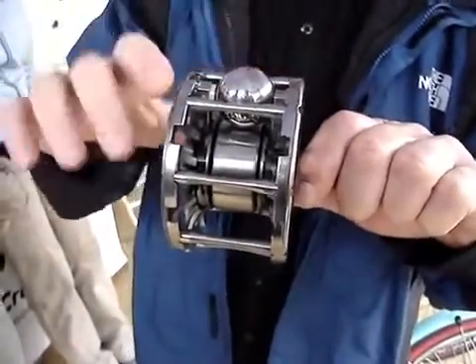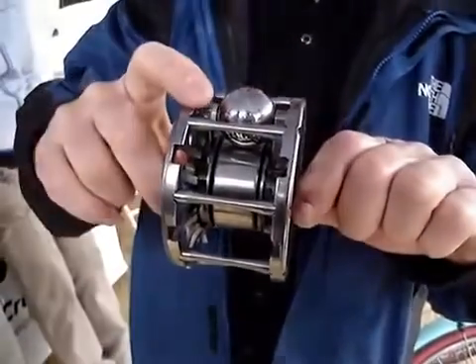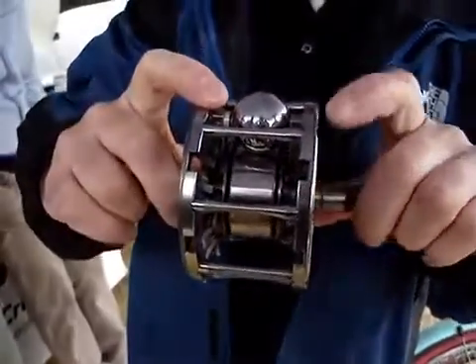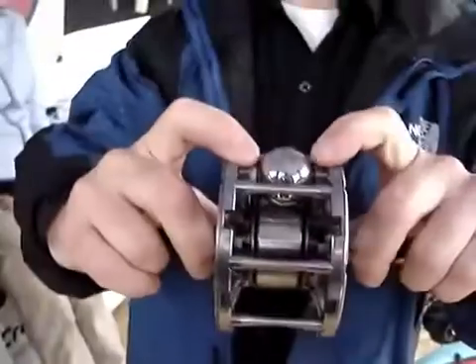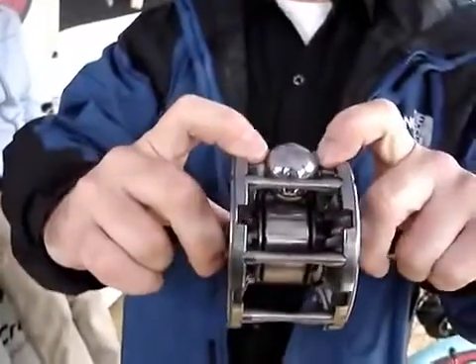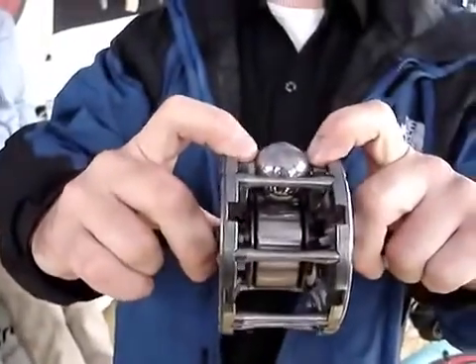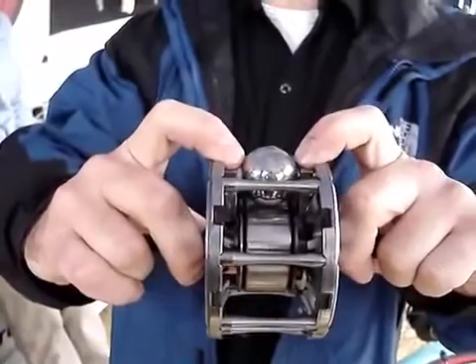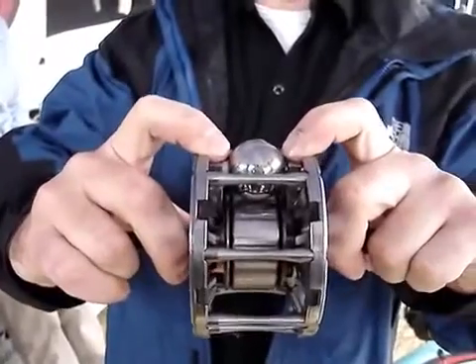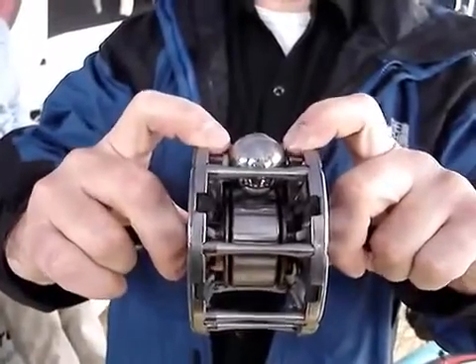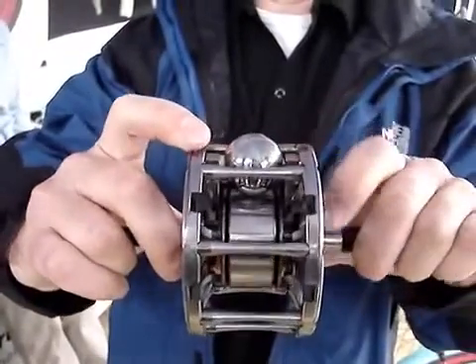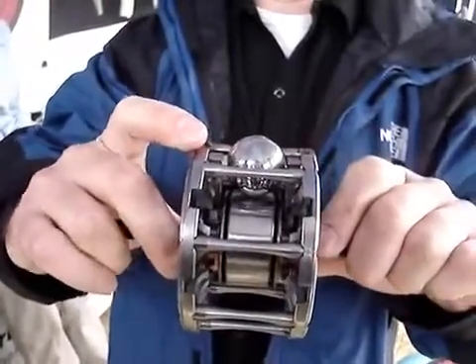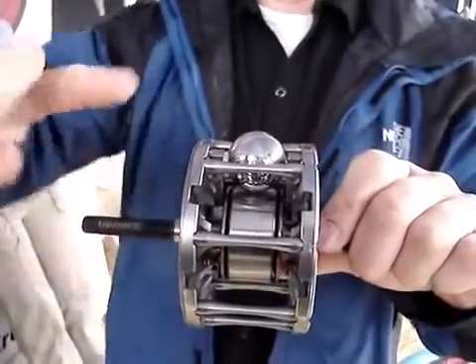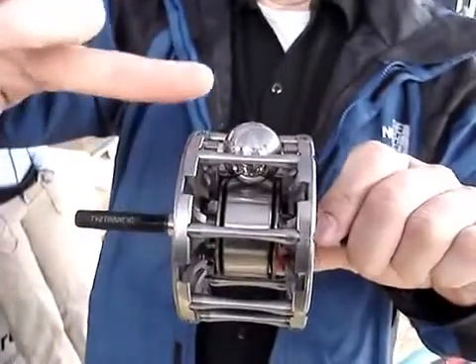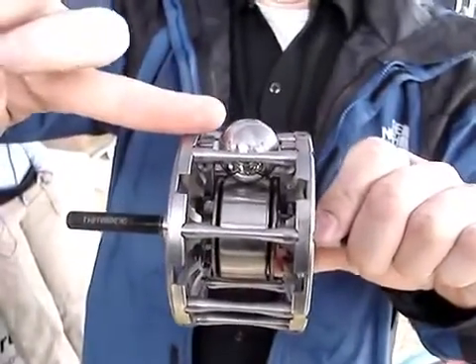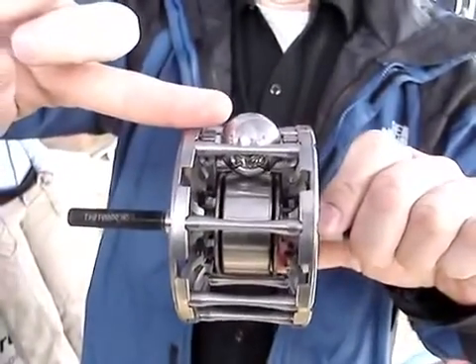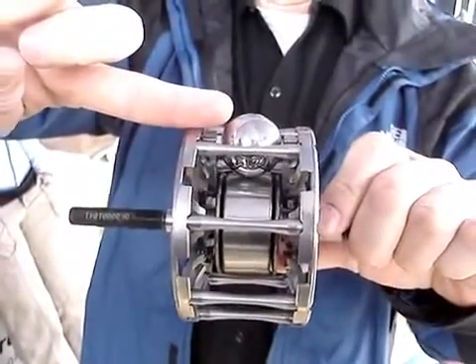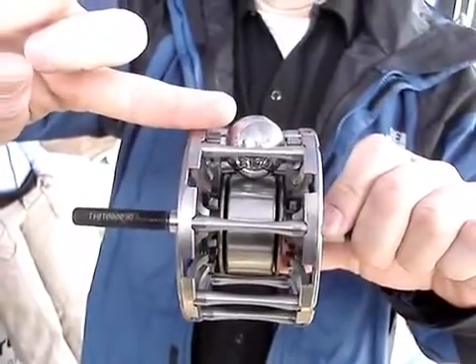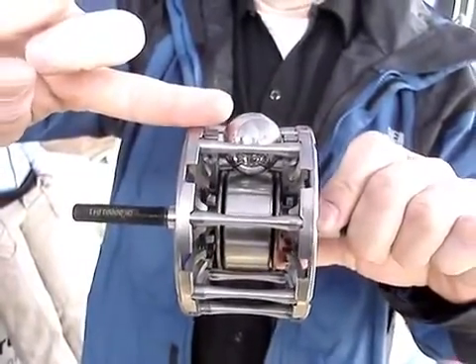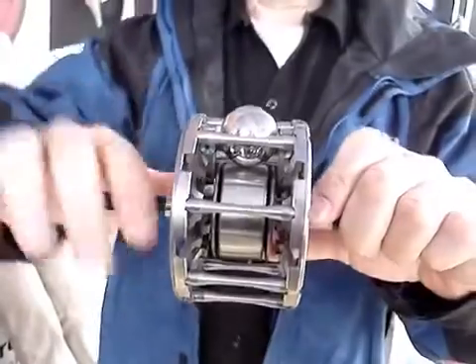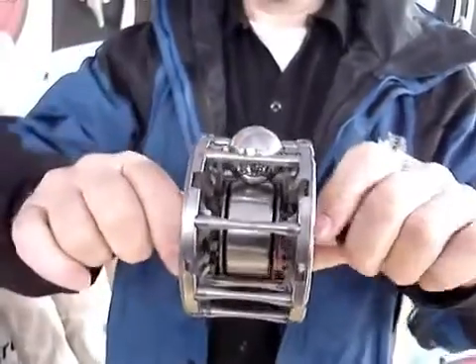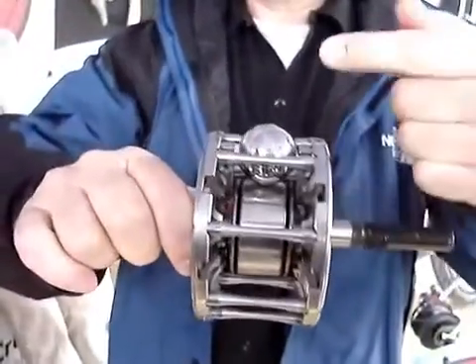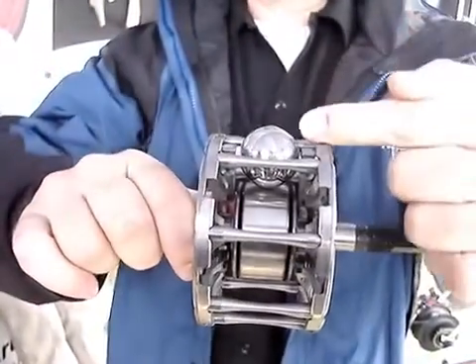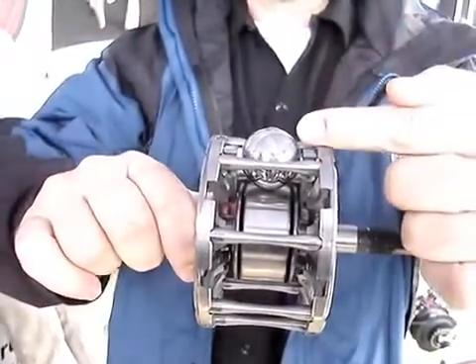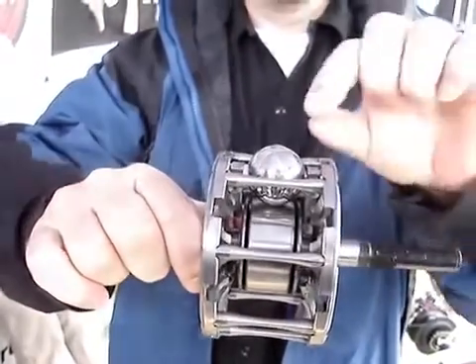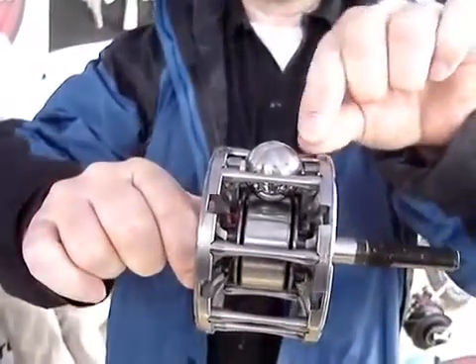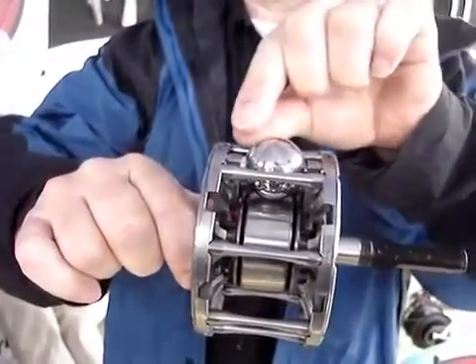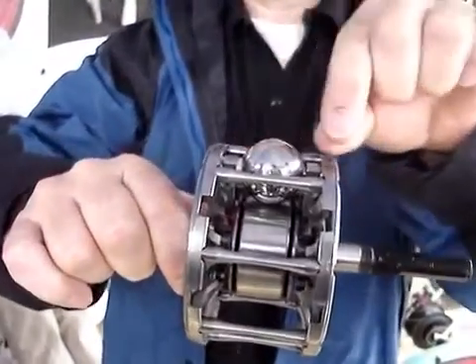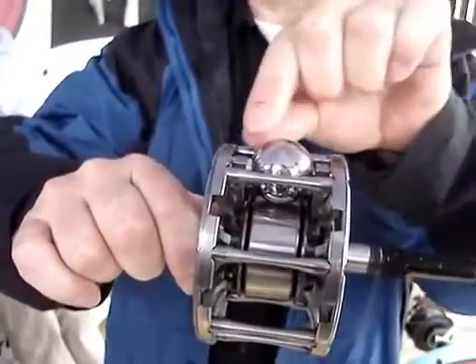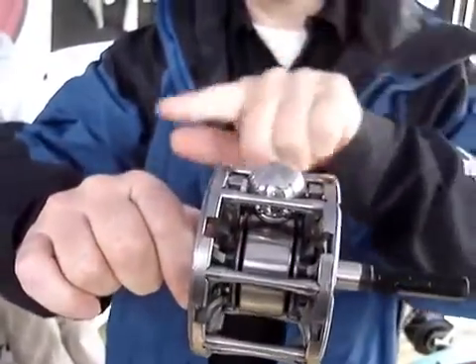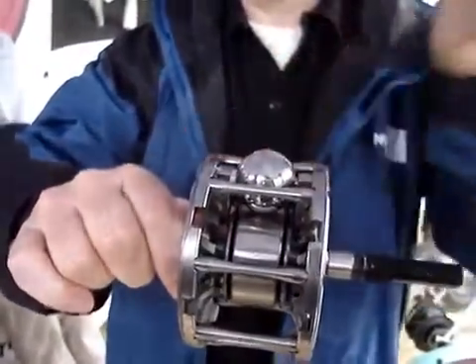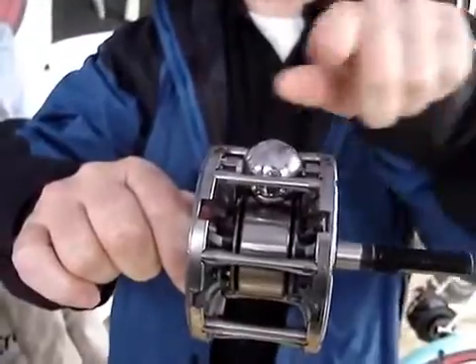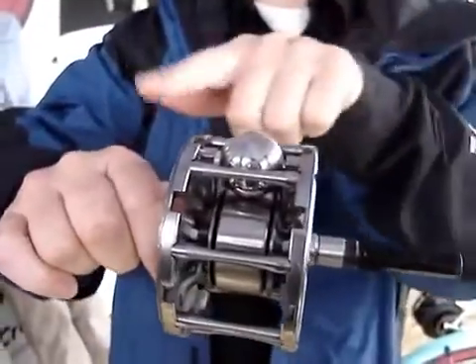Now, the way we get the different ratios — there's an axle through the sphere, and right now the axle's level. So the input disc touches the sphere here, and the output disc touches the sphere here. Both those distances are the same, so that's one-to-one through the mechanism.